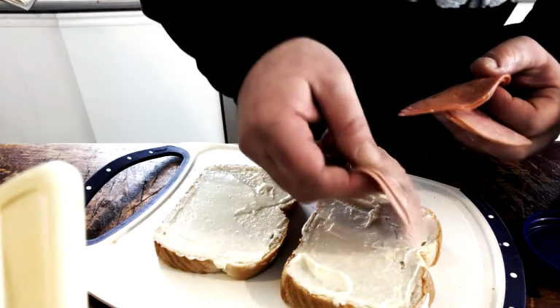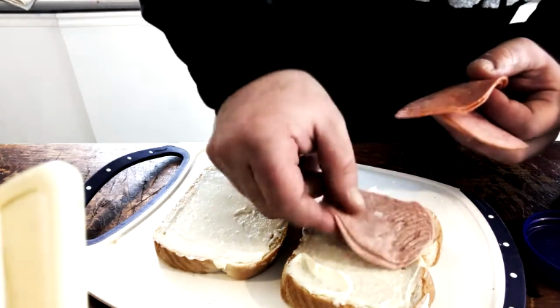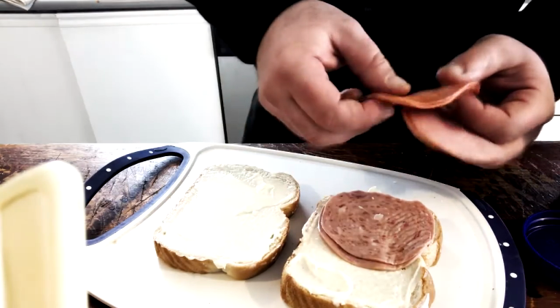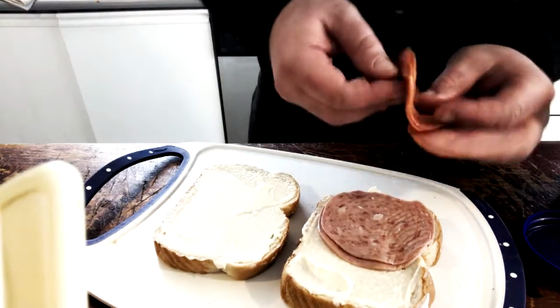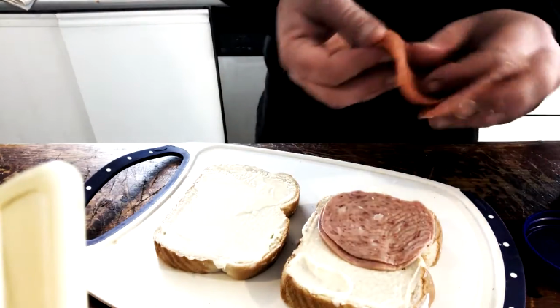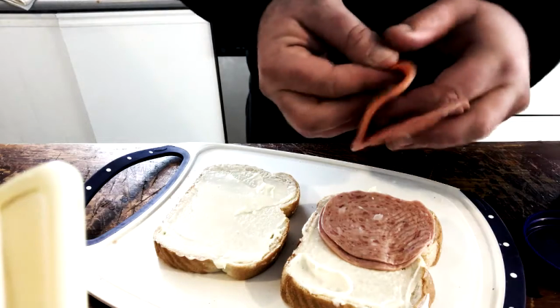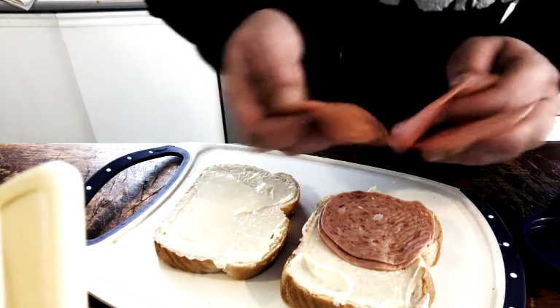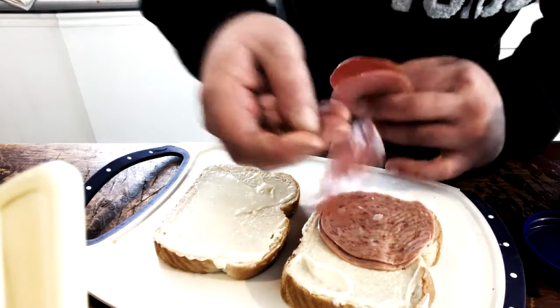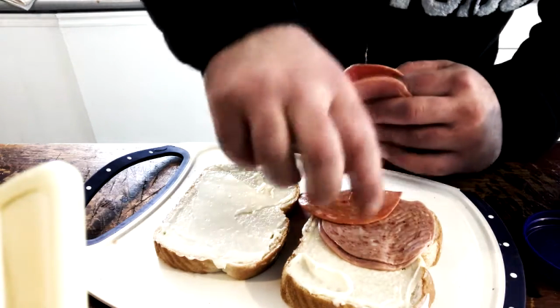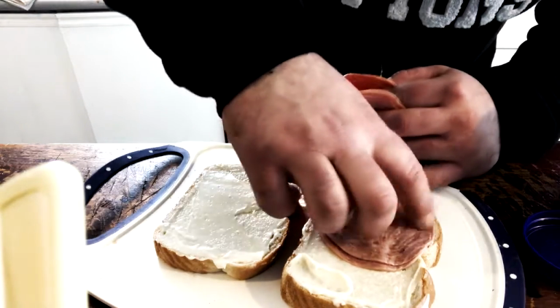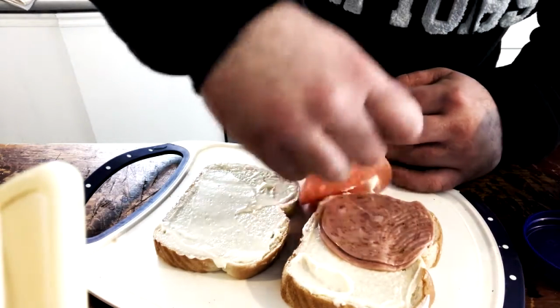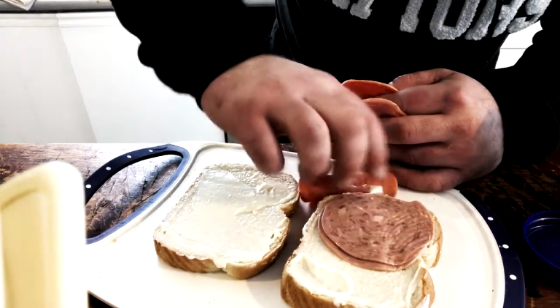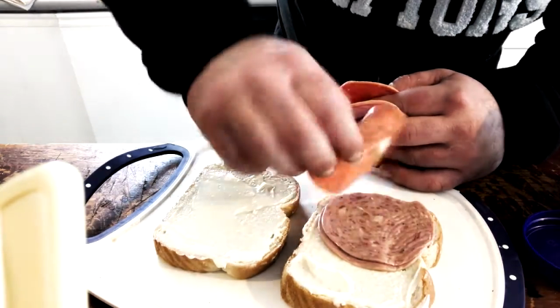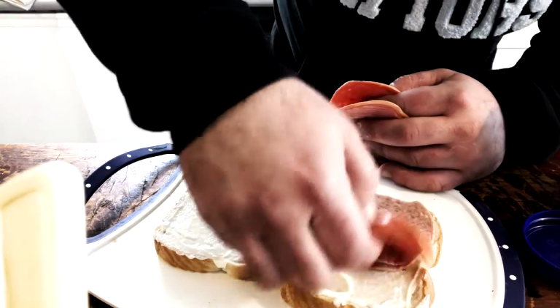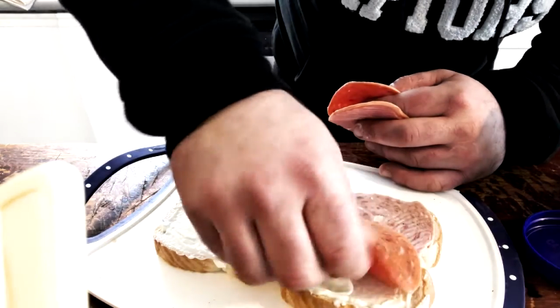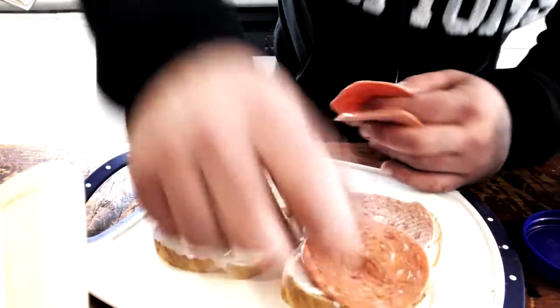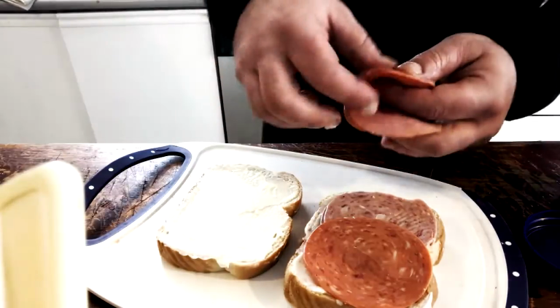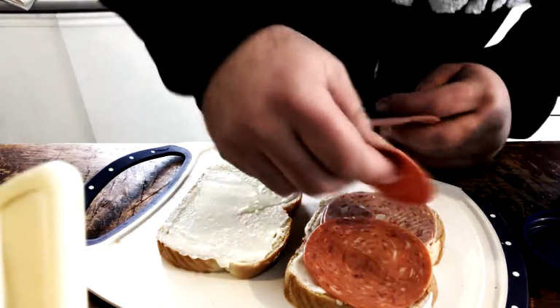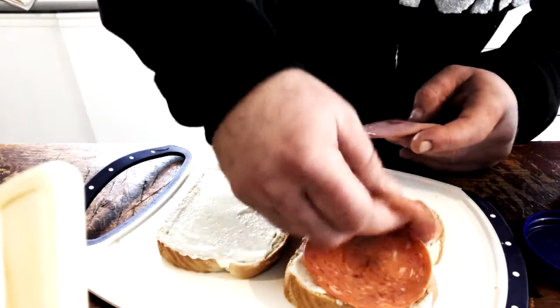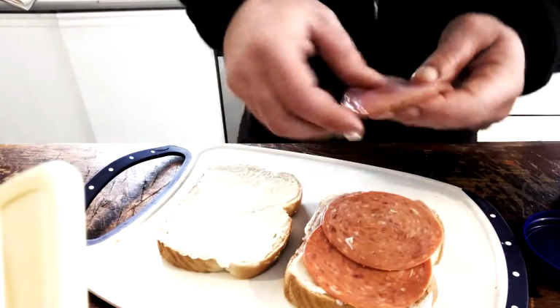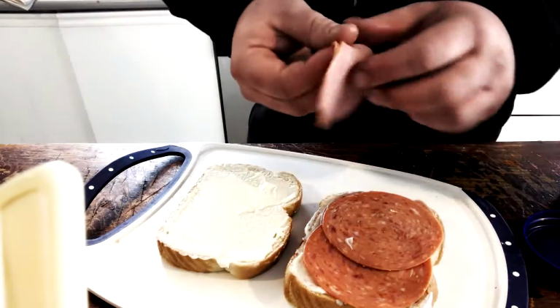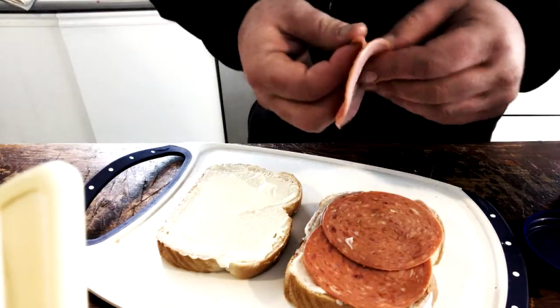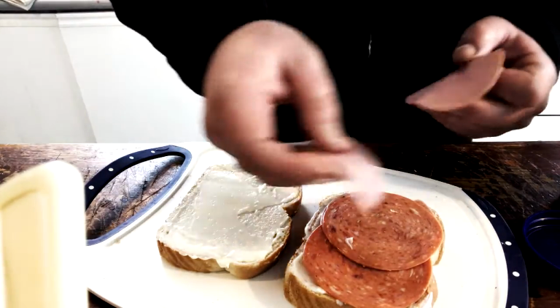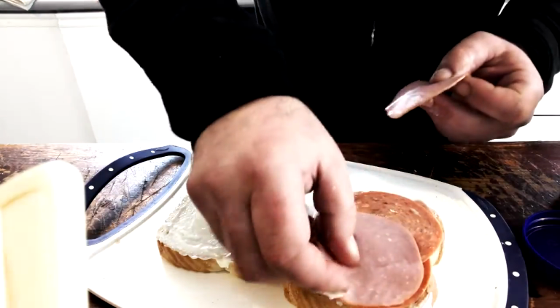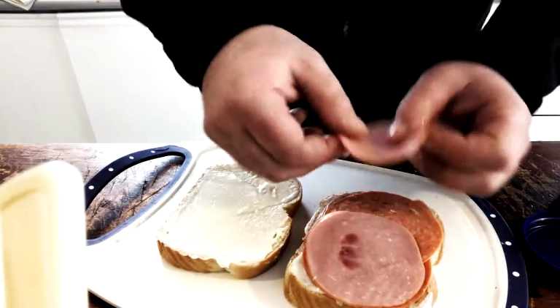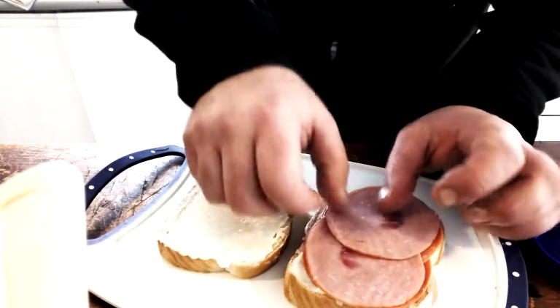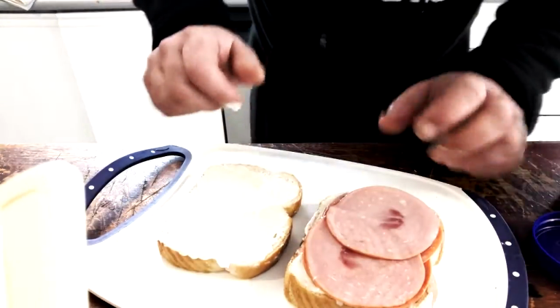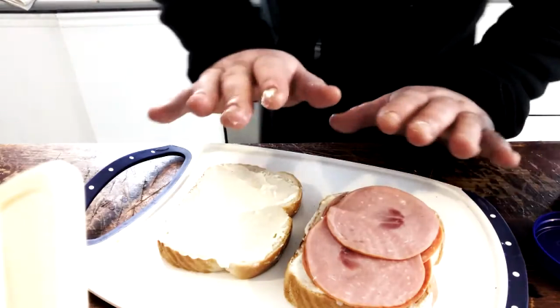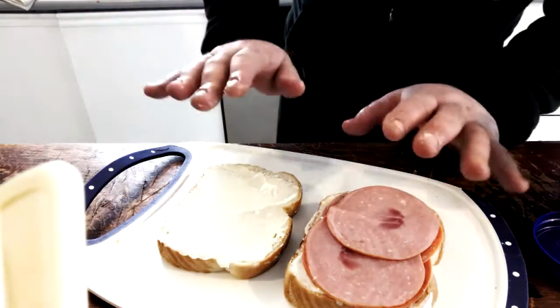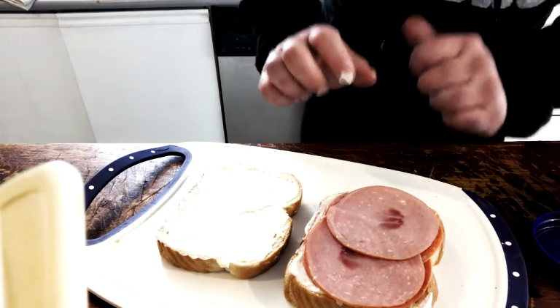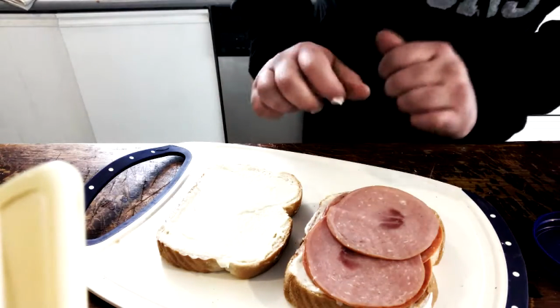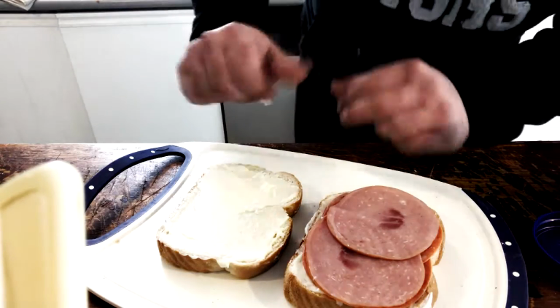What we do is just spread it evenly, like so. Just enough there. You don't want too much — you don't want a thick sandwich. After all, this is a midday snack.